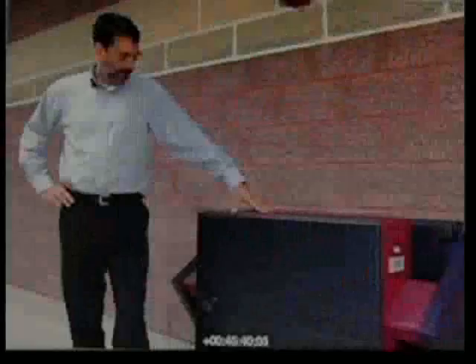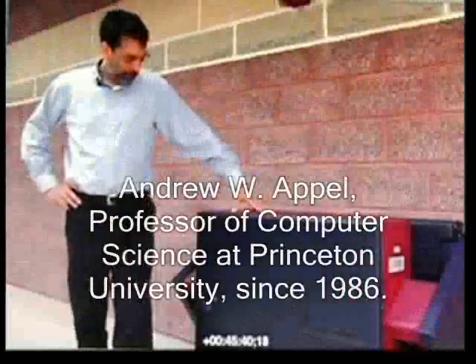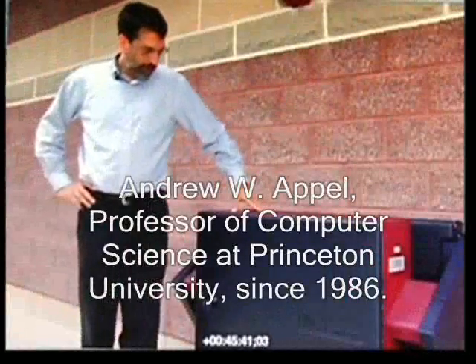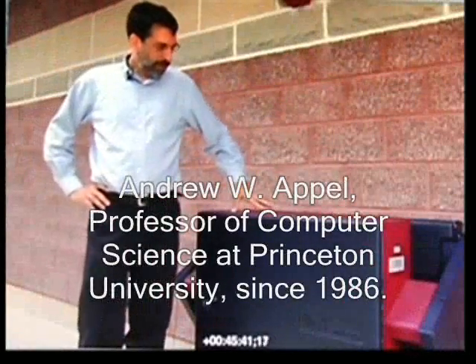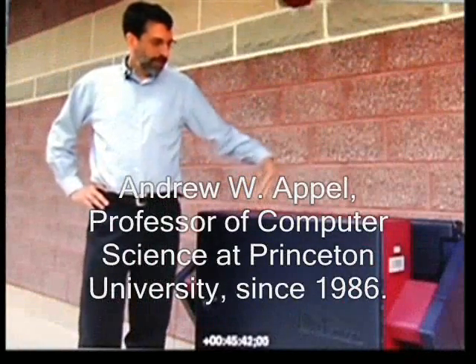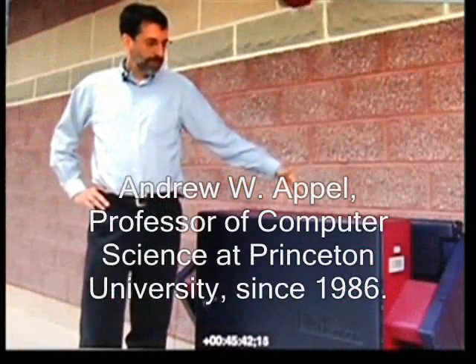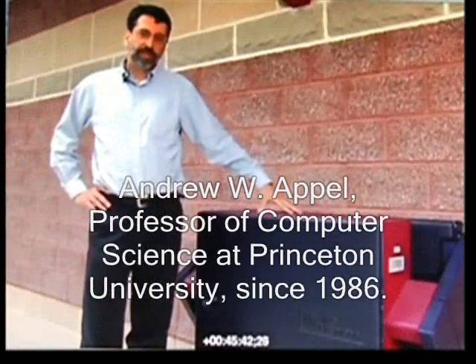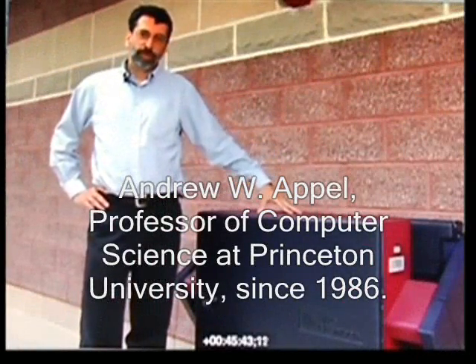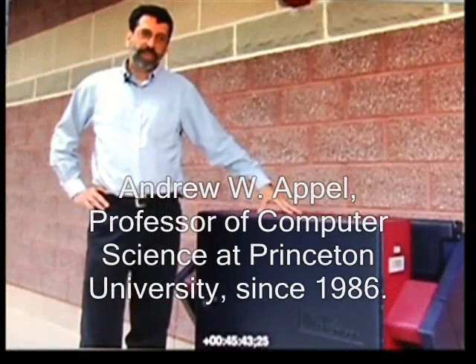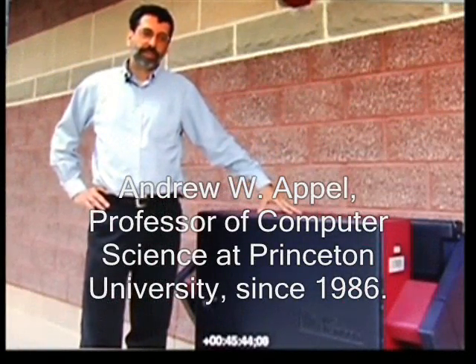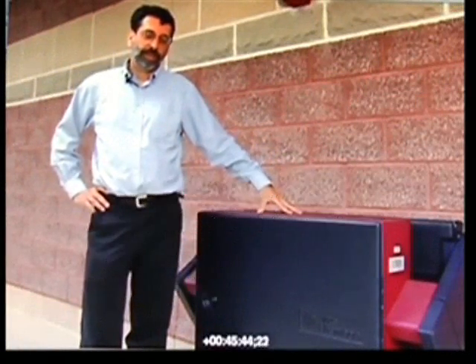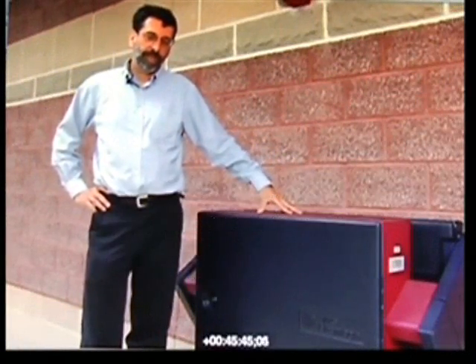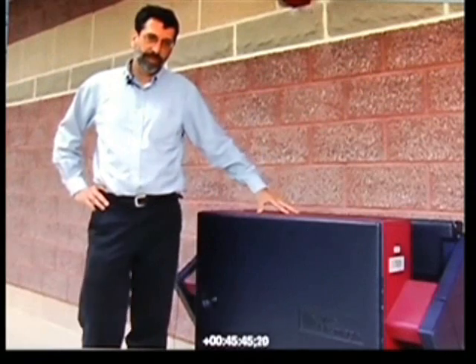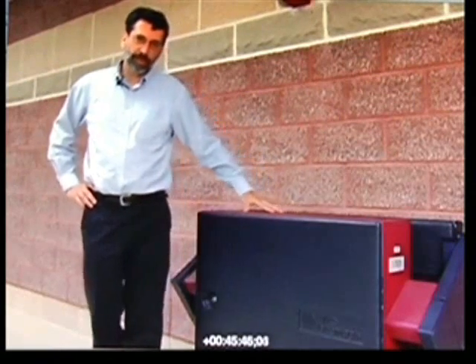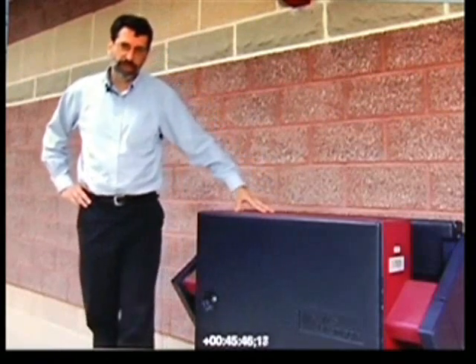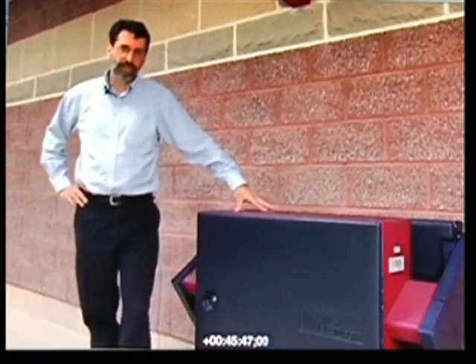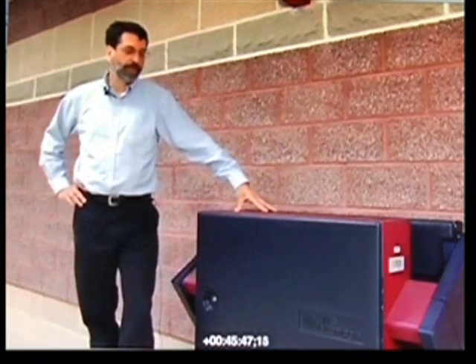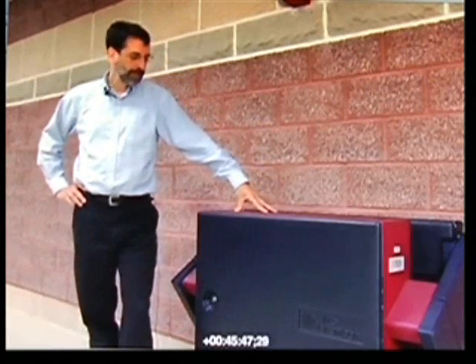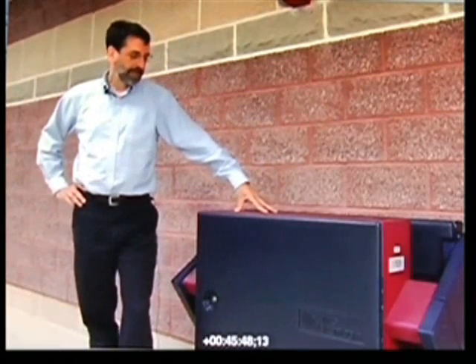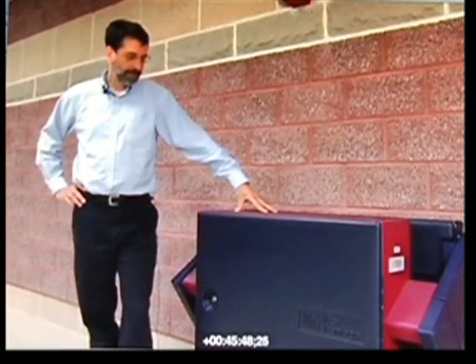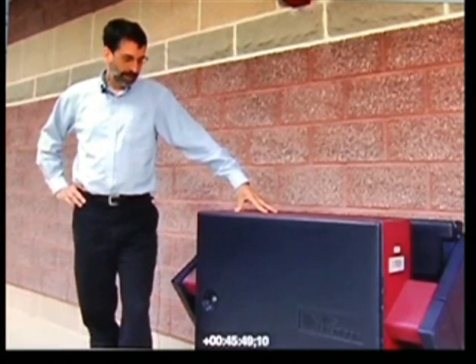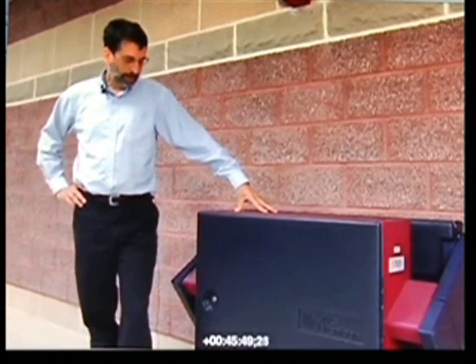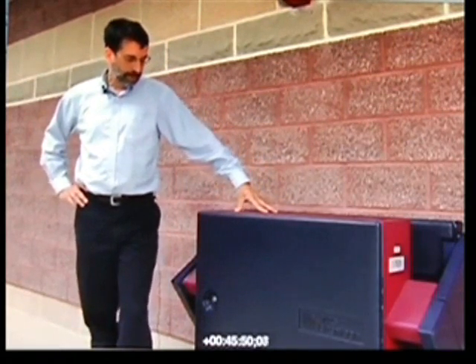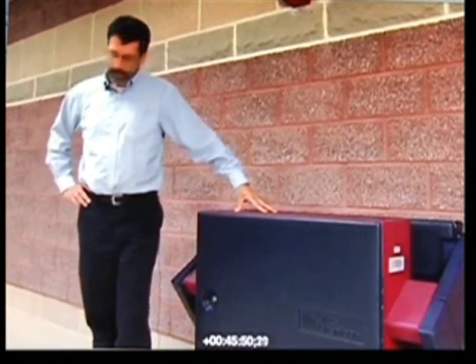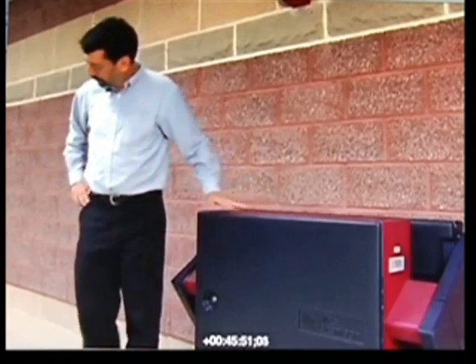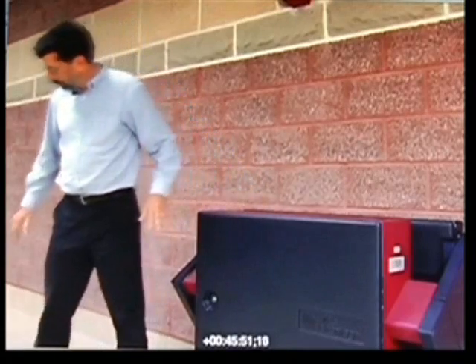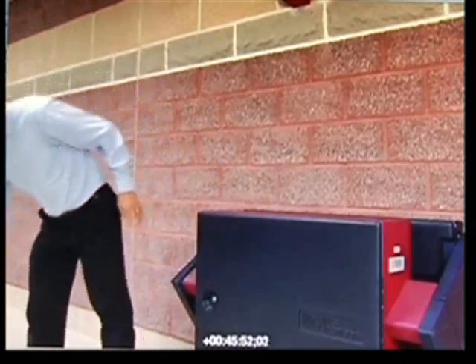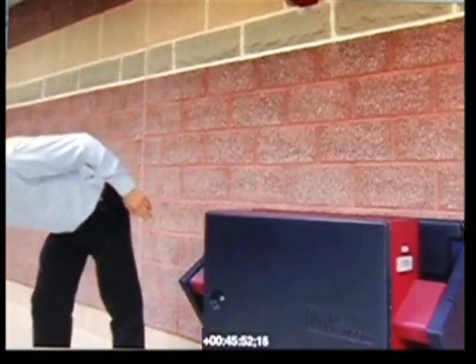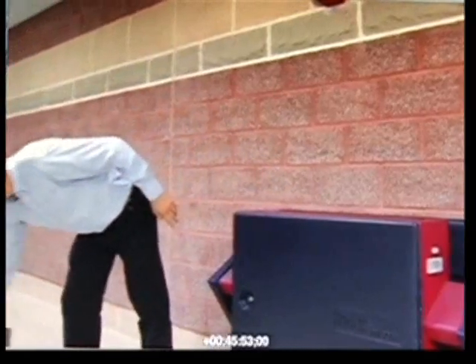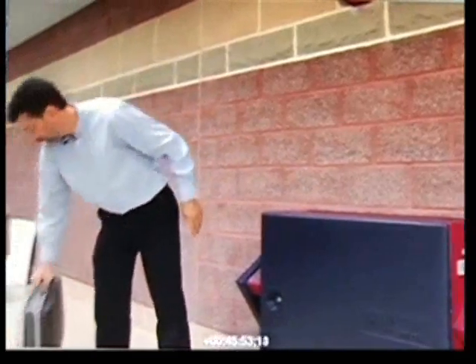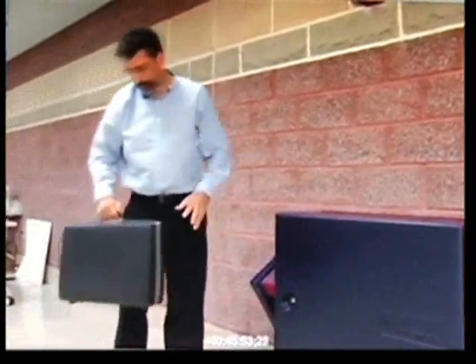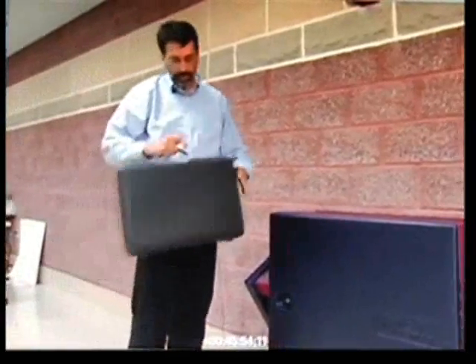What I'm going to show you now is that anyone who has a few minutes of access to the AVC Advantage voting machine can open it up and replace the software inside with fraudulent software.